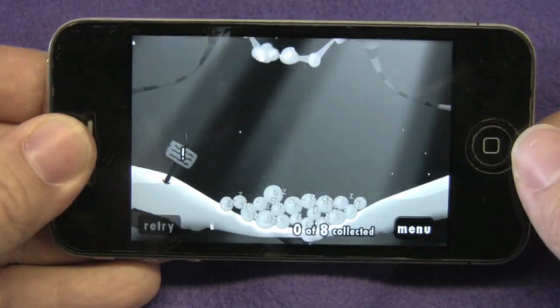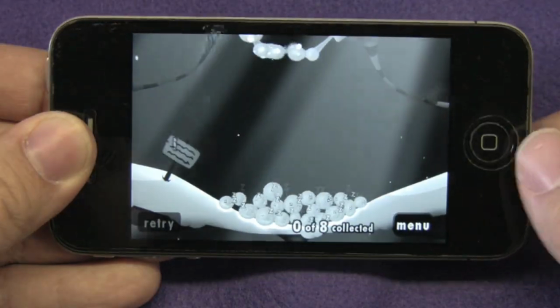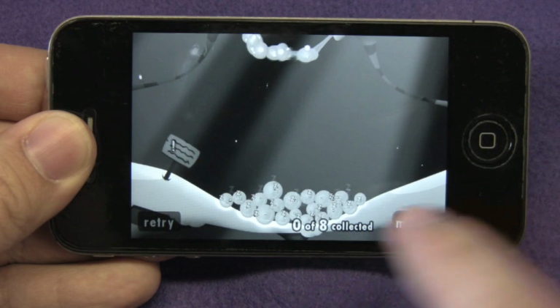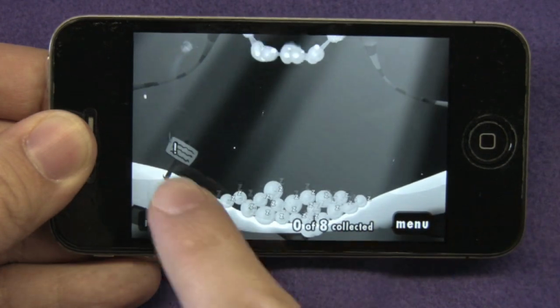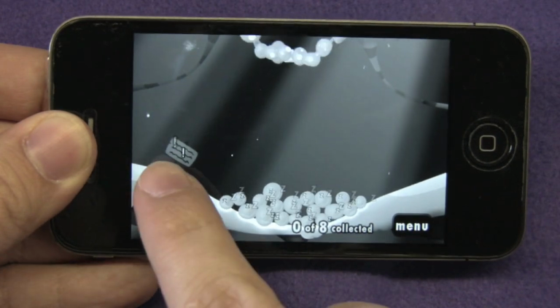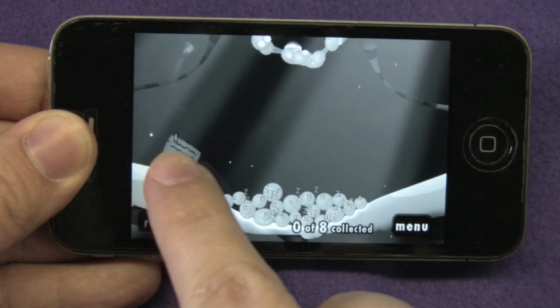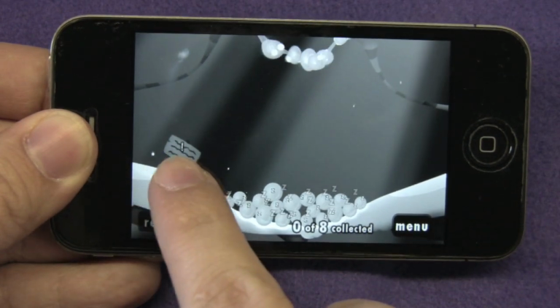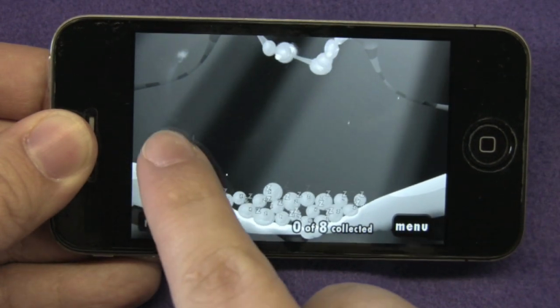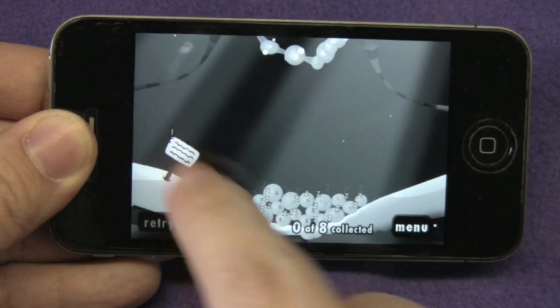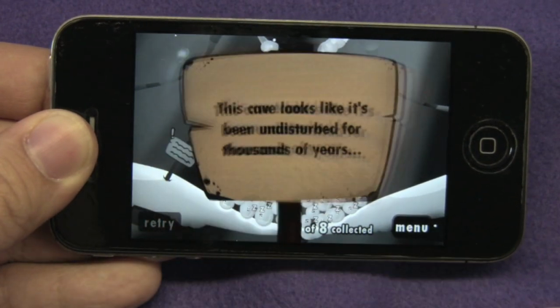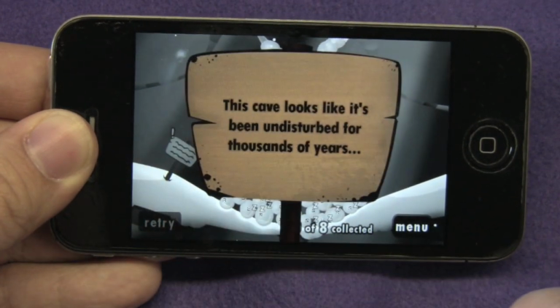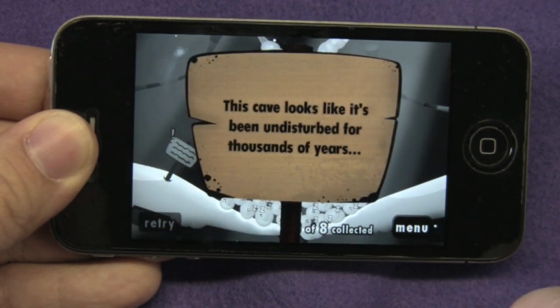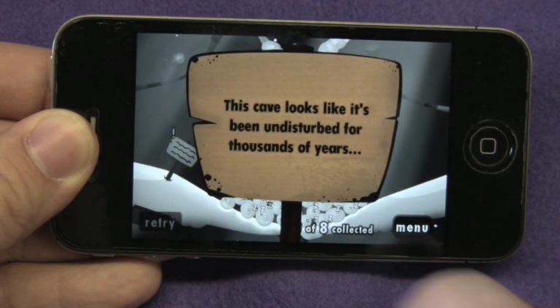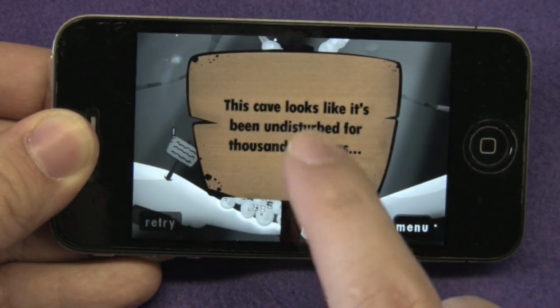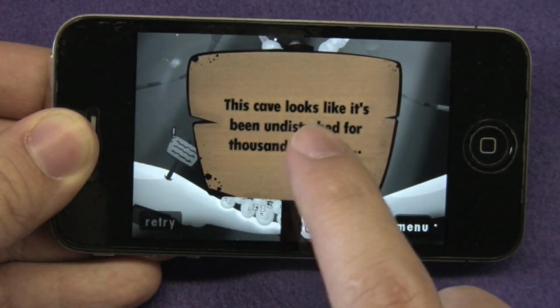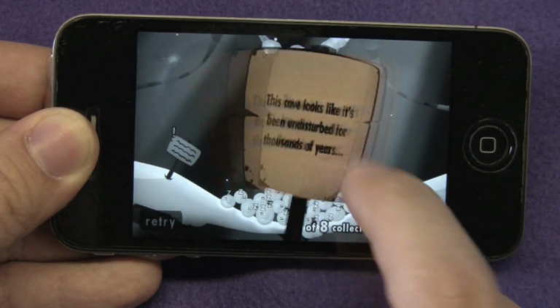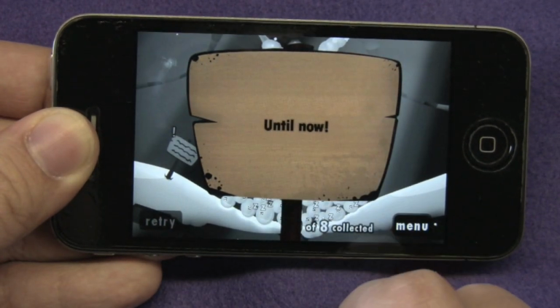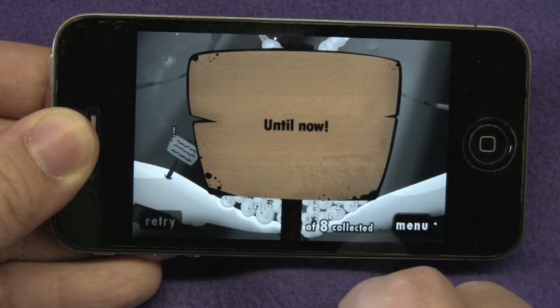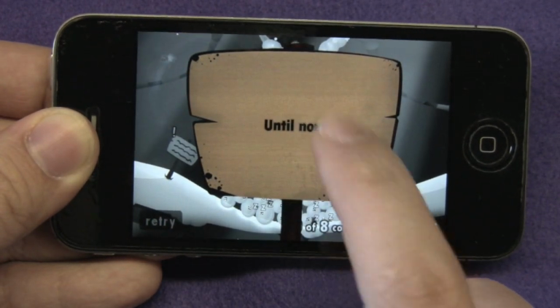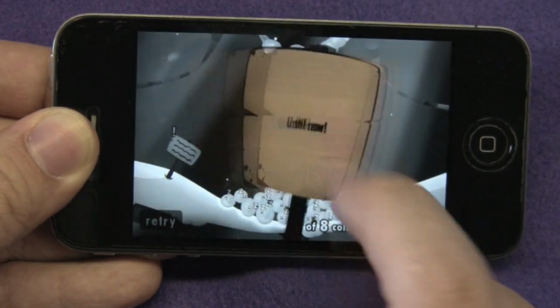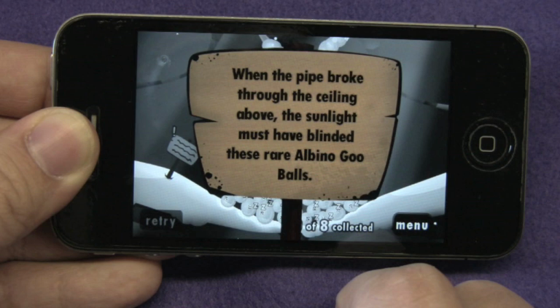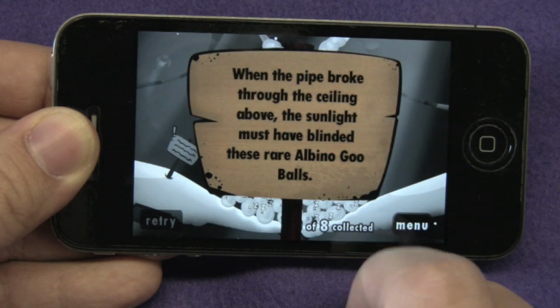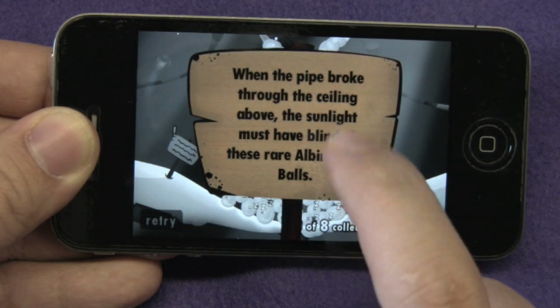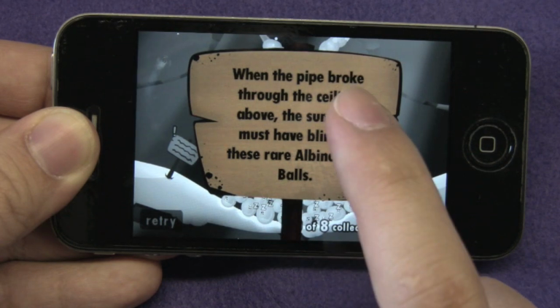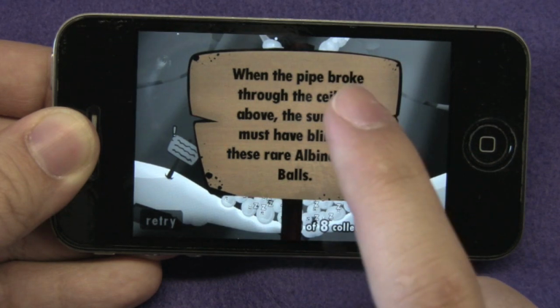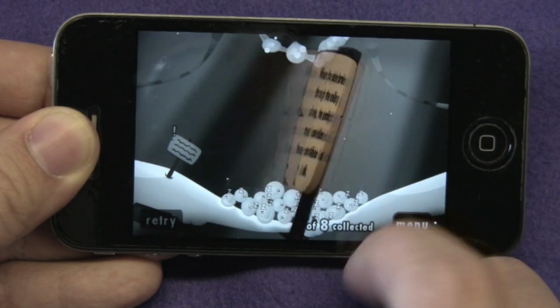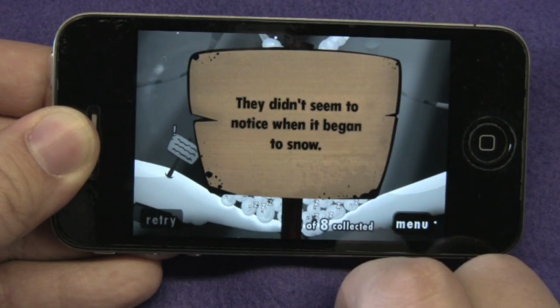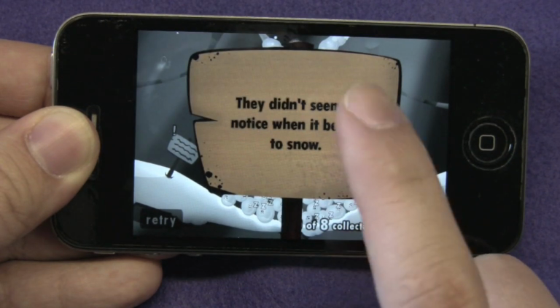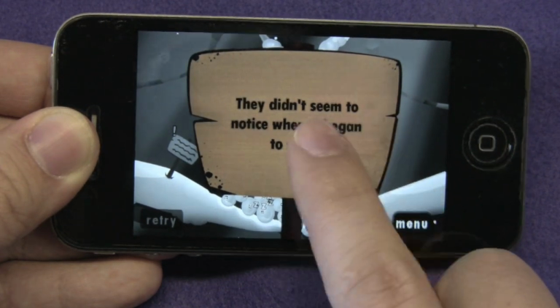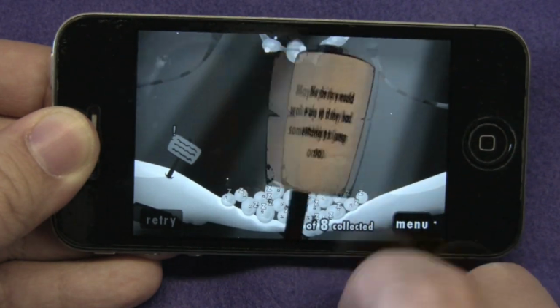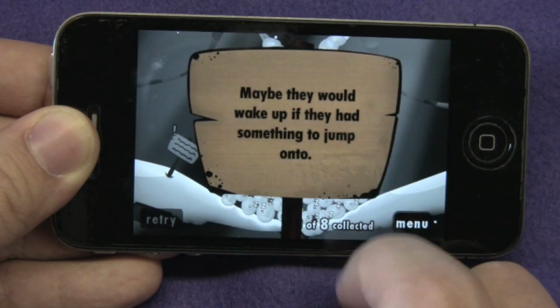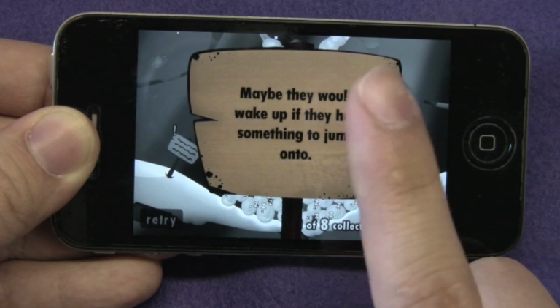There are many different types of goo you'll come across in all the levels. In this cave these are white. There are also signs that tell you different storylines in the levels — they're pretty funny too.